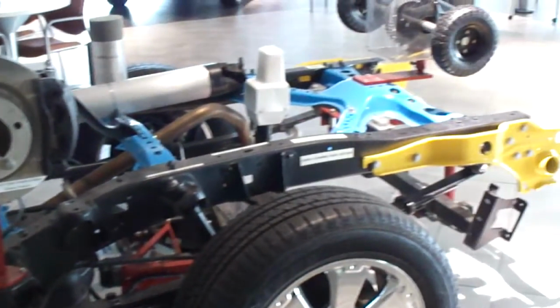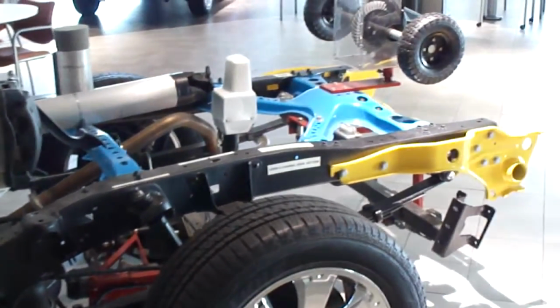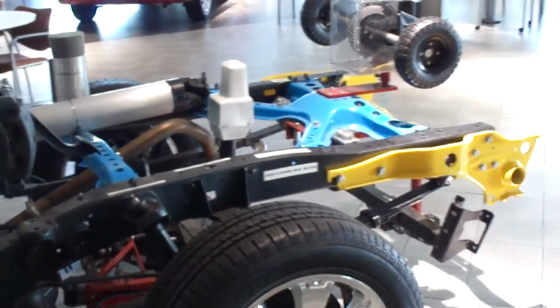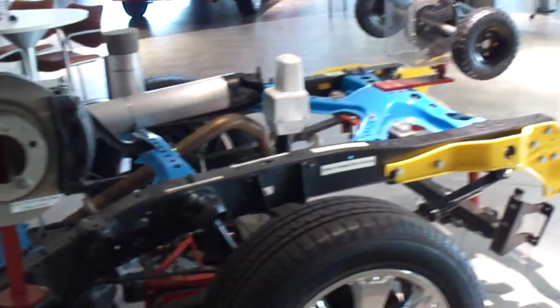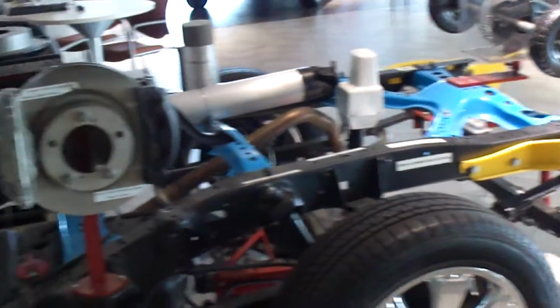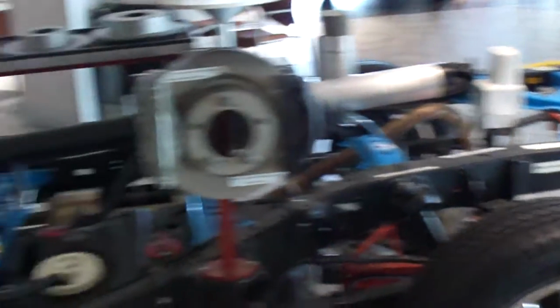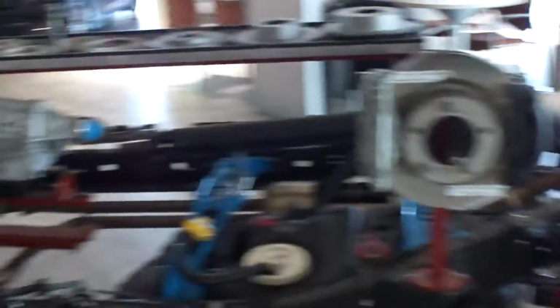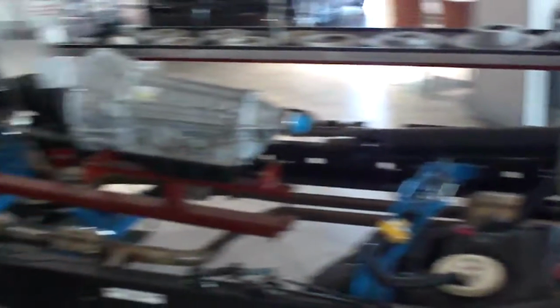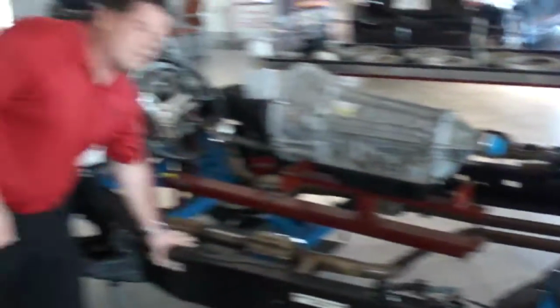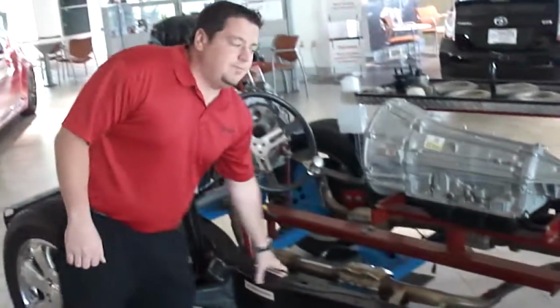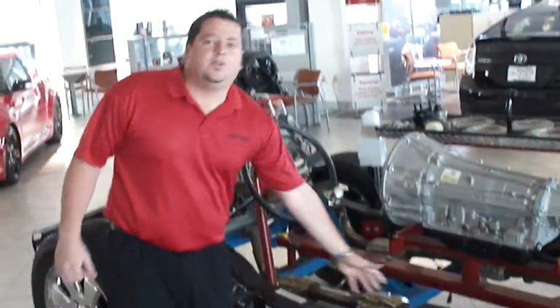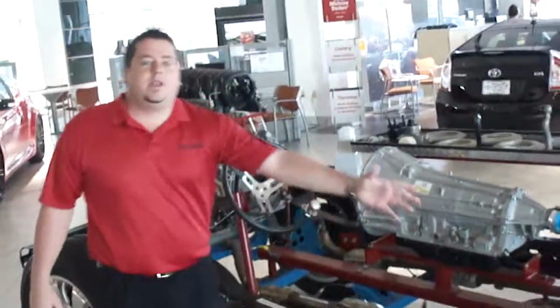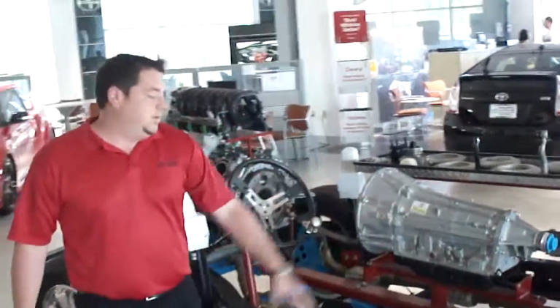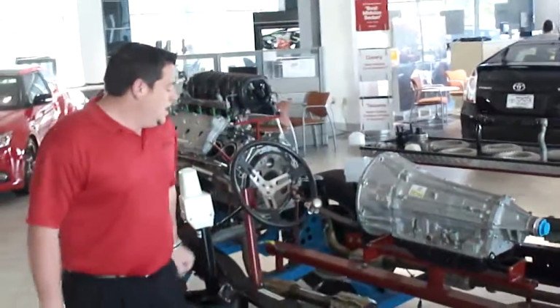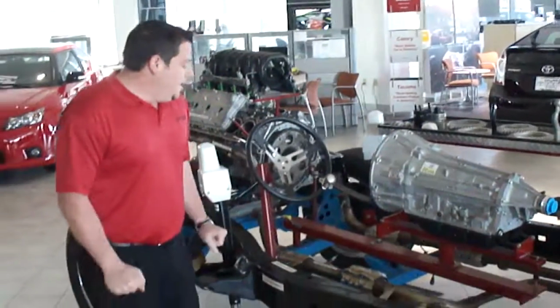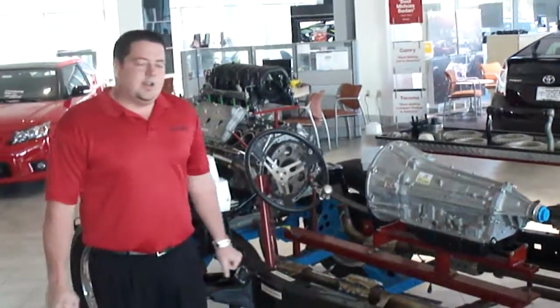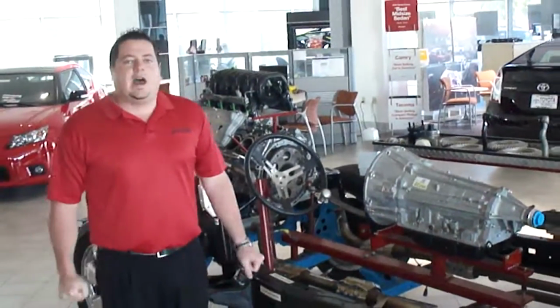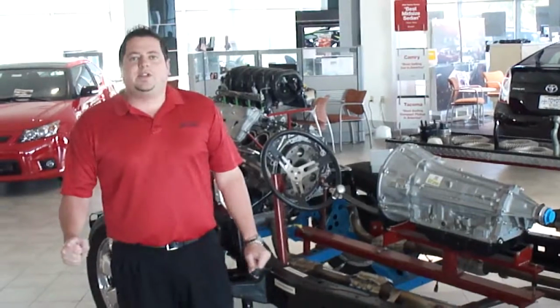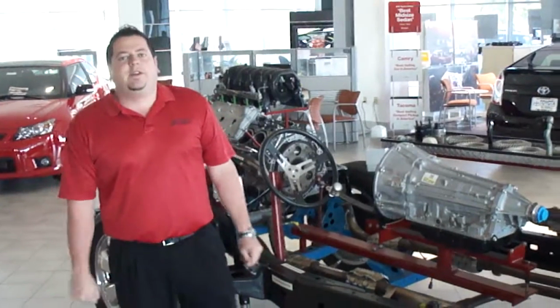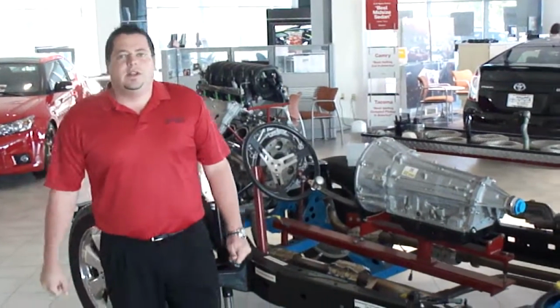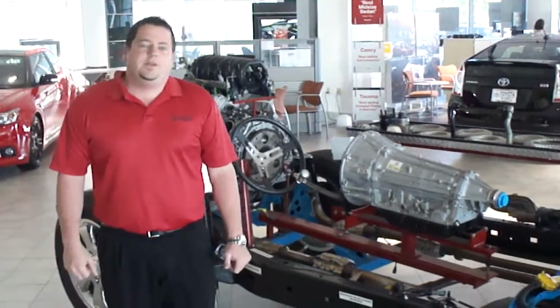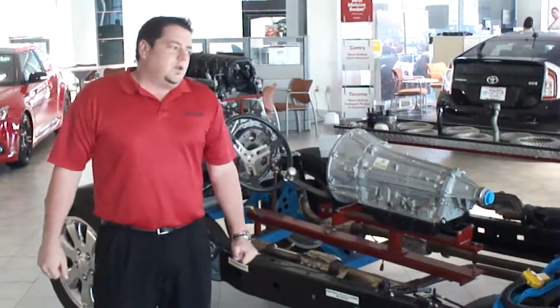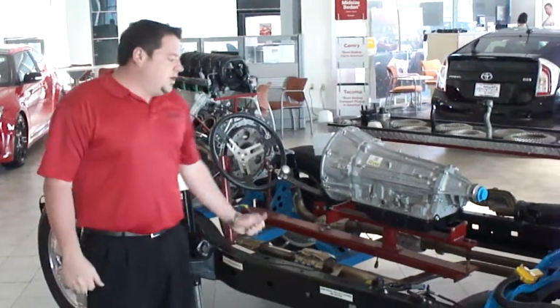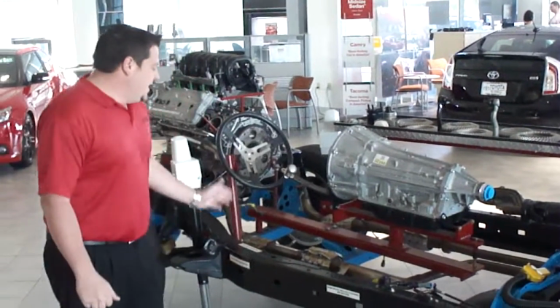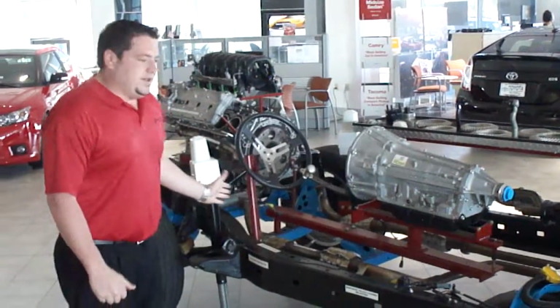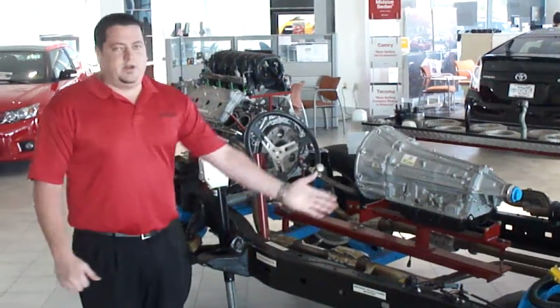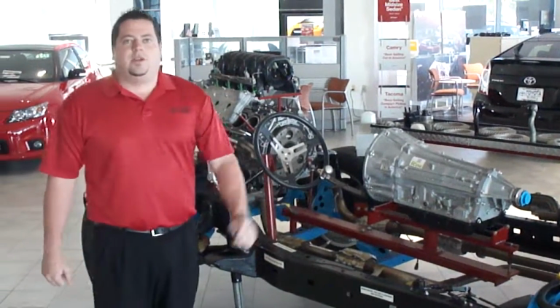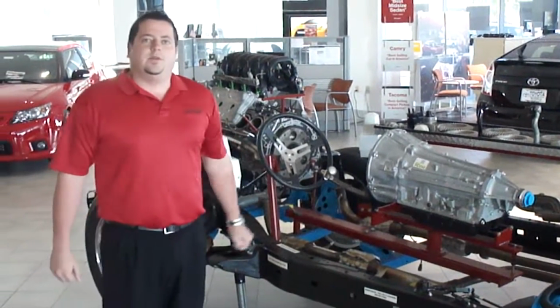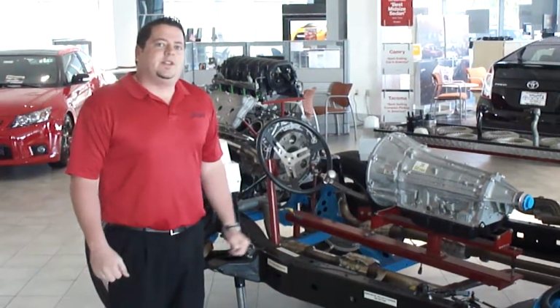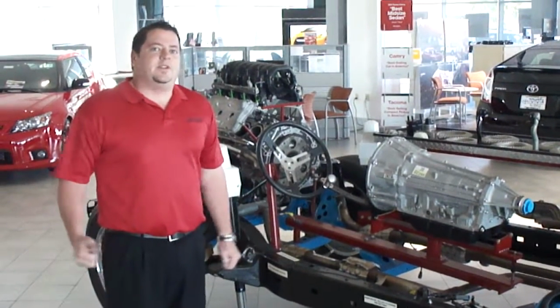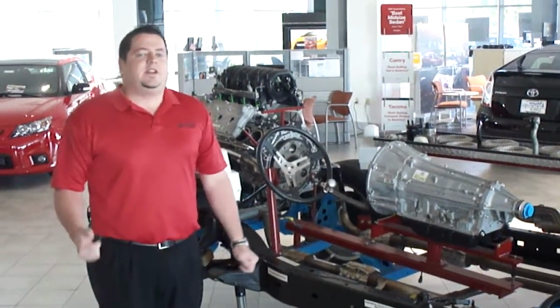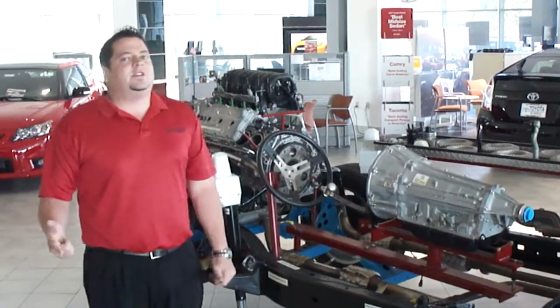A lot of competitors have a fully boxed frame that goes all the way through. They talk about how rigid their vehicle is. Toyota doesn't like a rigid vehicle all the way through. The reason is for versatility and flexibility.